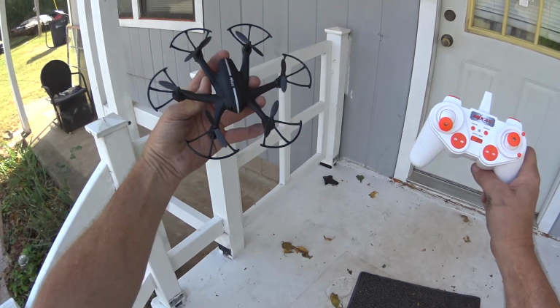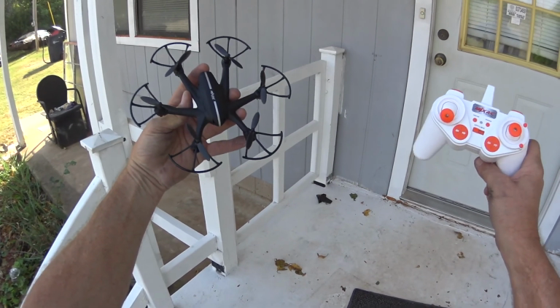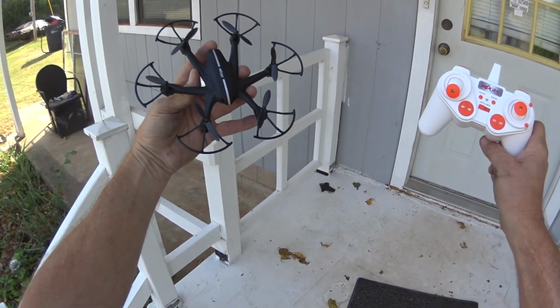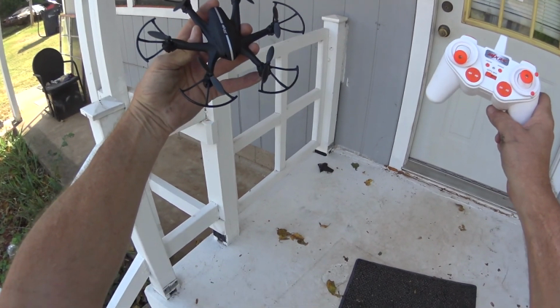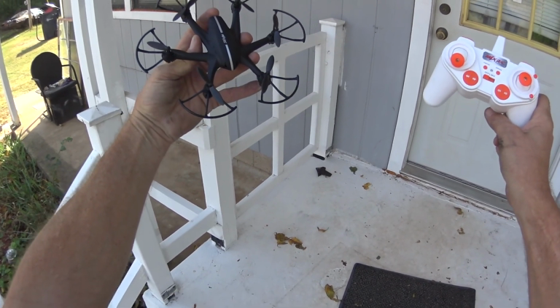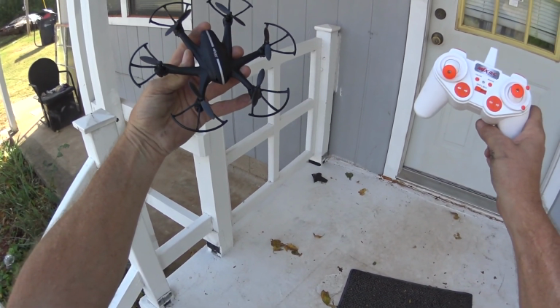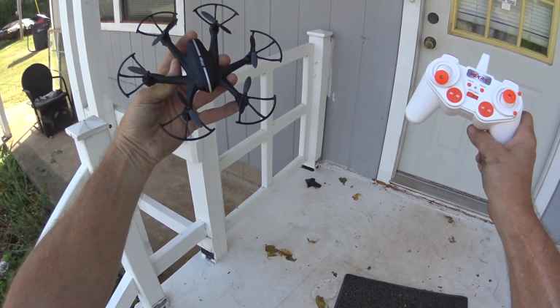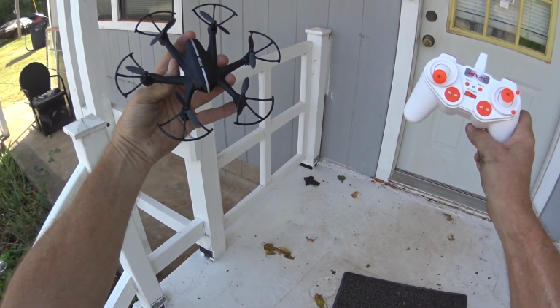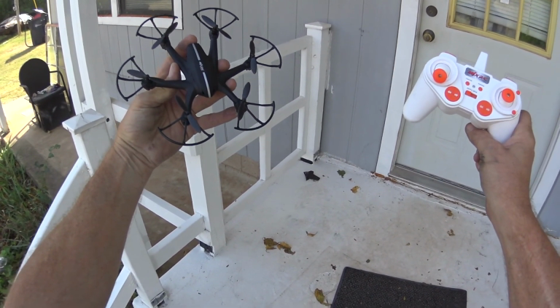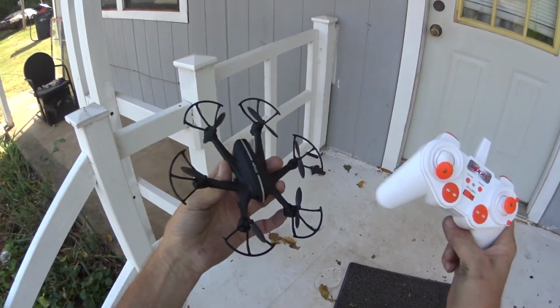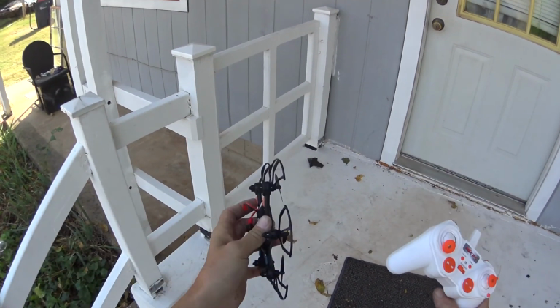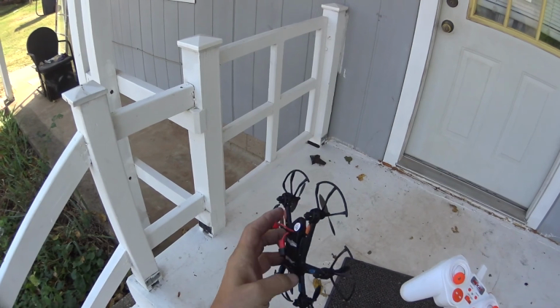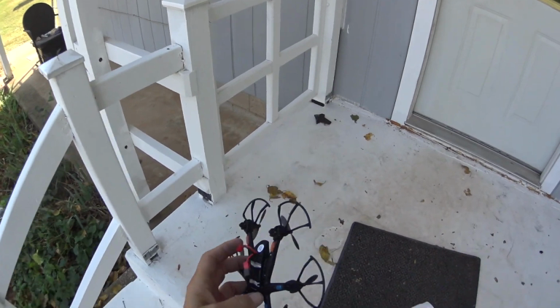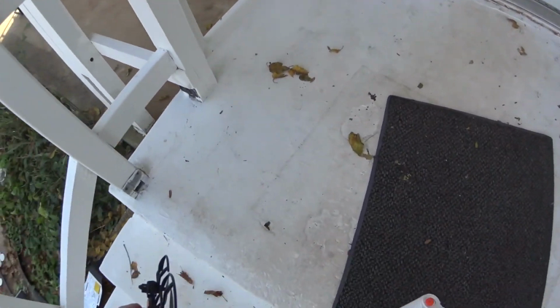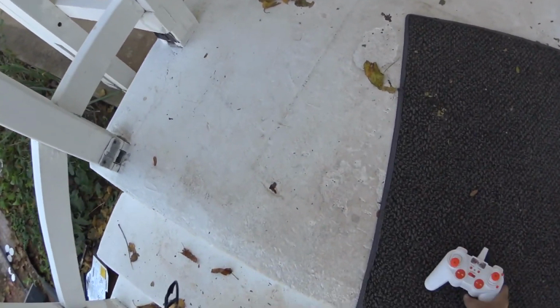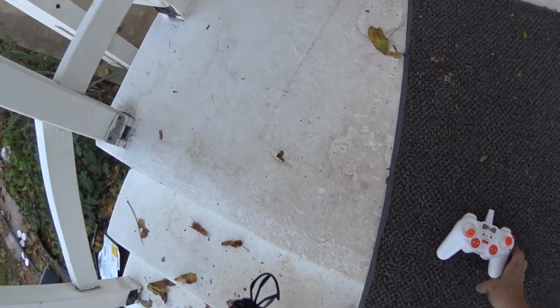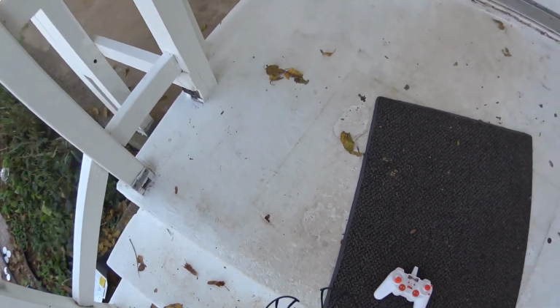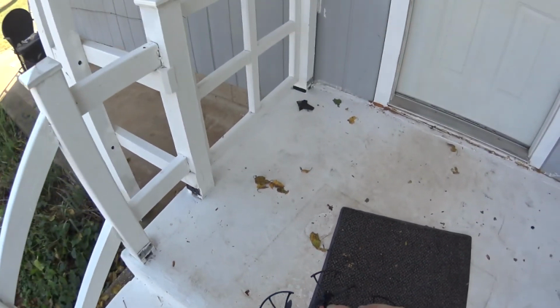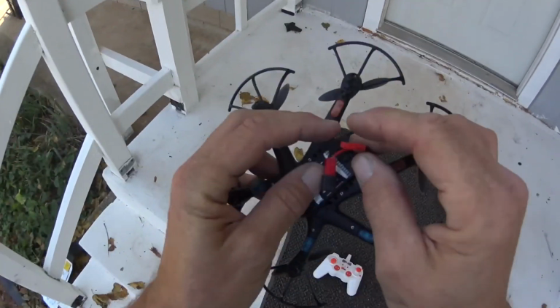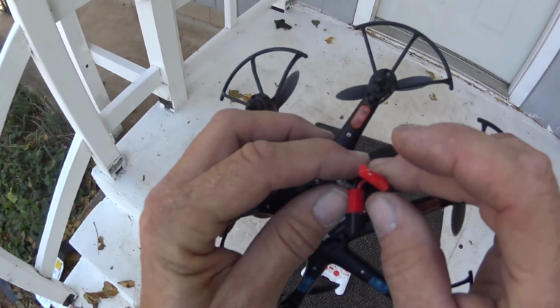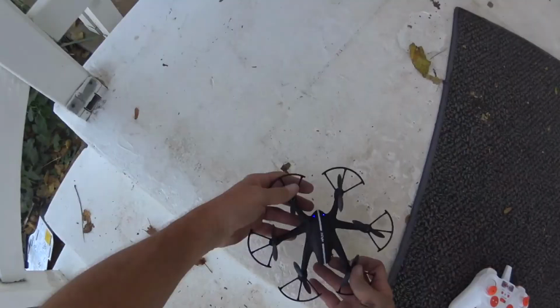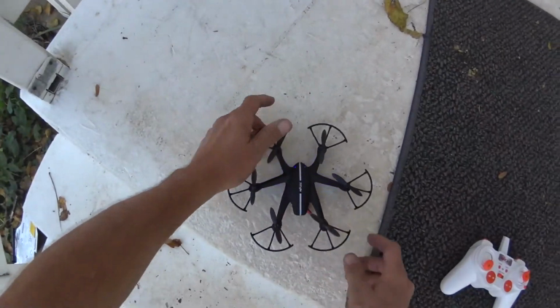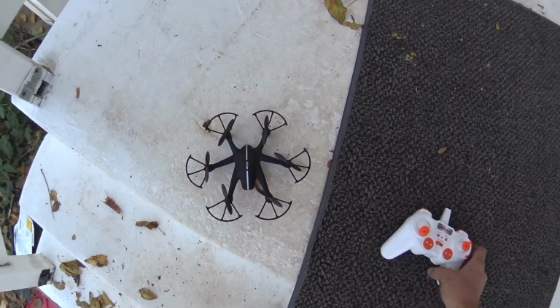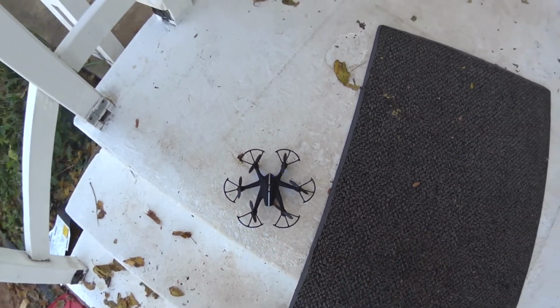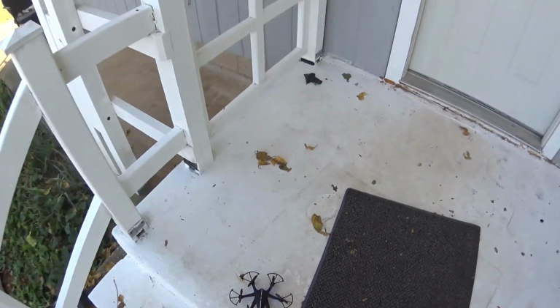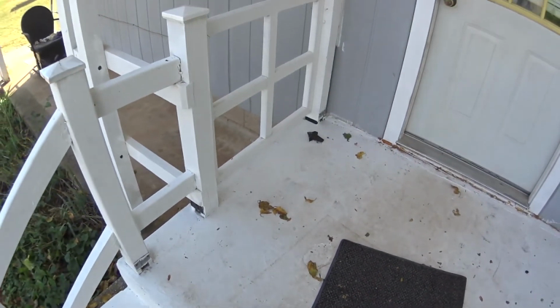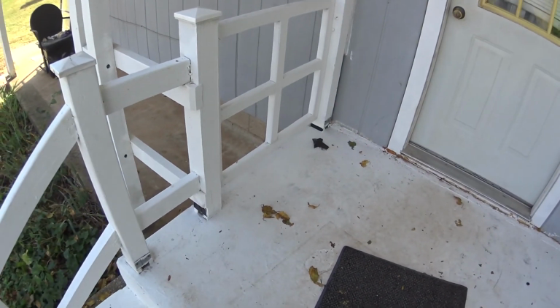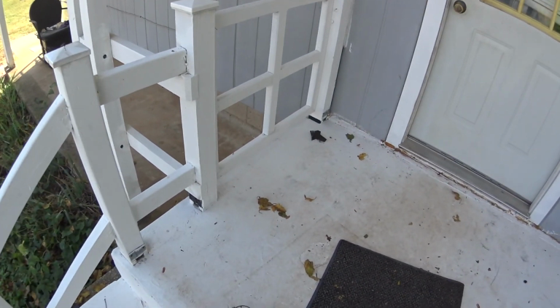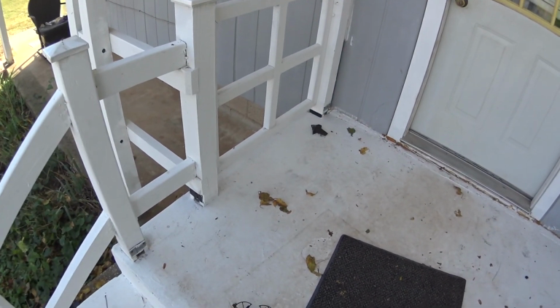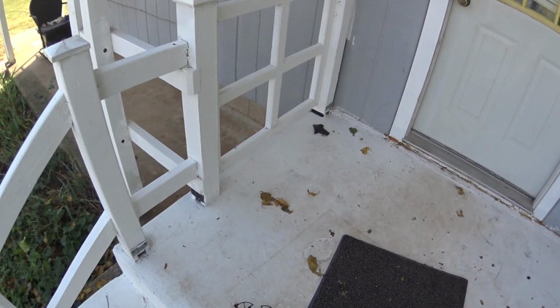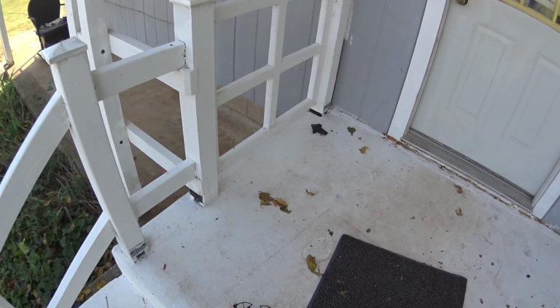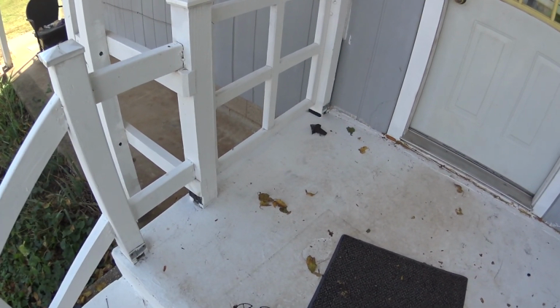I just got the MJX-X800. I don't know if the battery has enough juice for a test fly, but we'll see. Okay, there we go. Put it on low, medium.